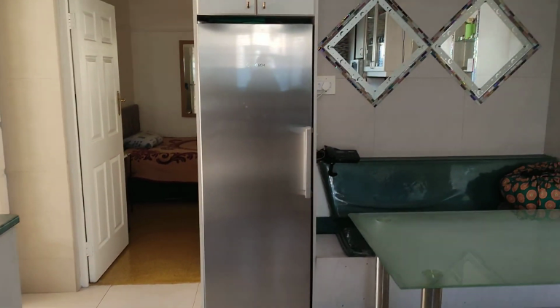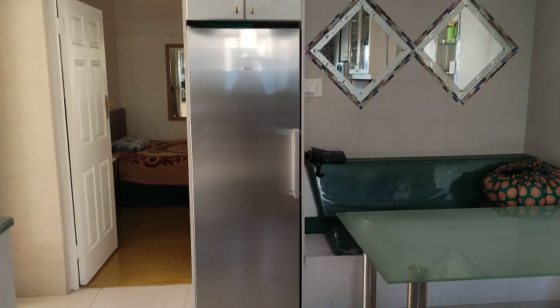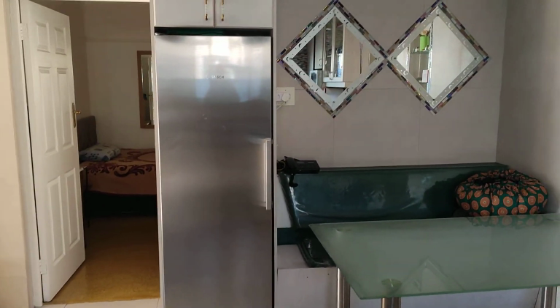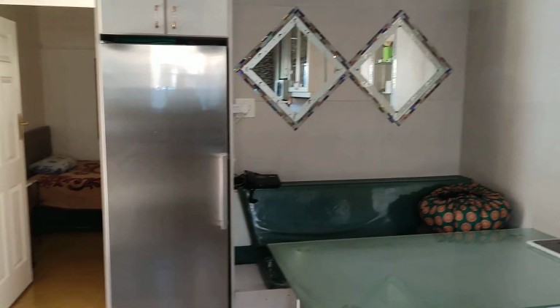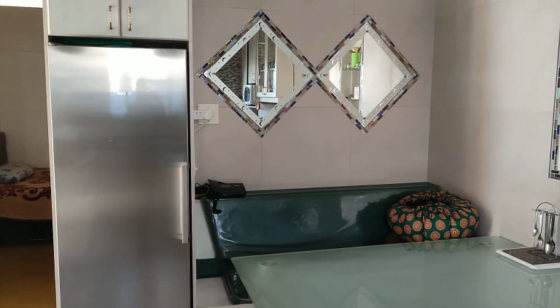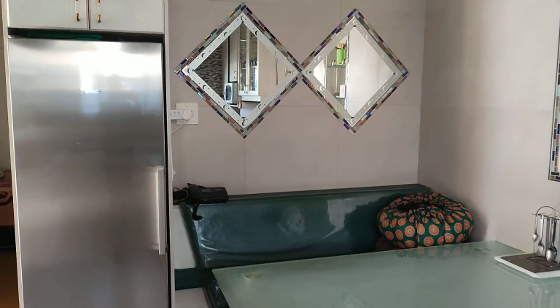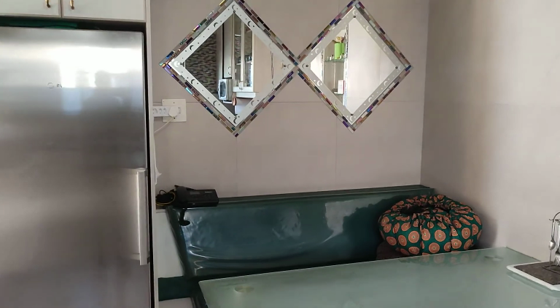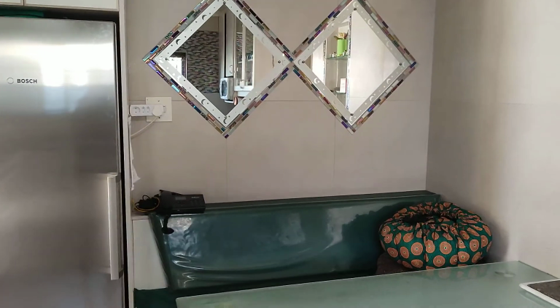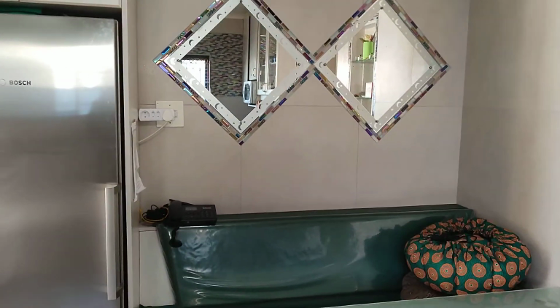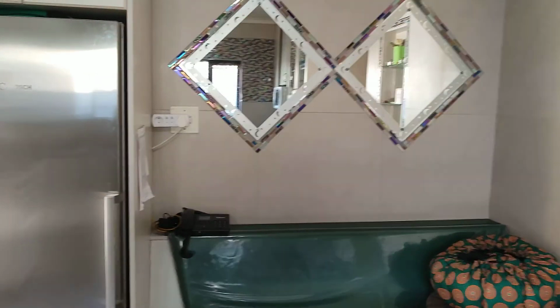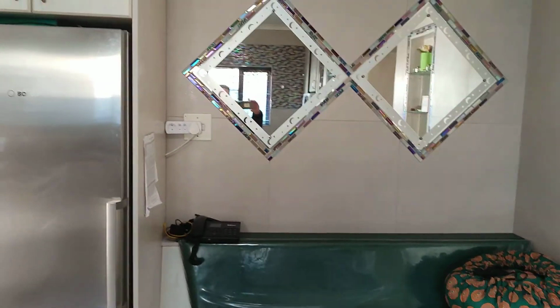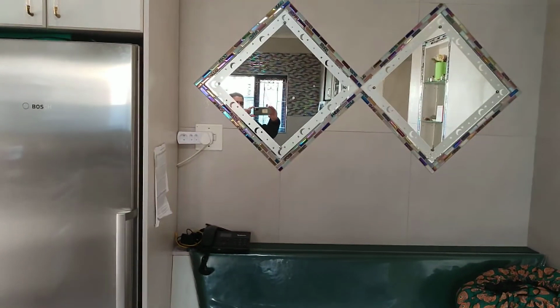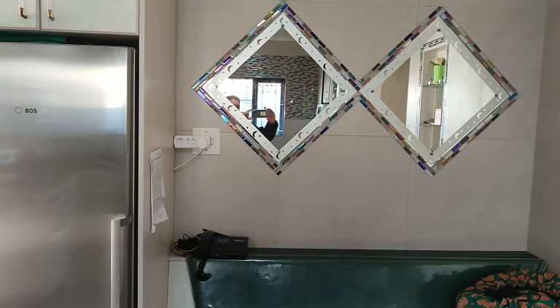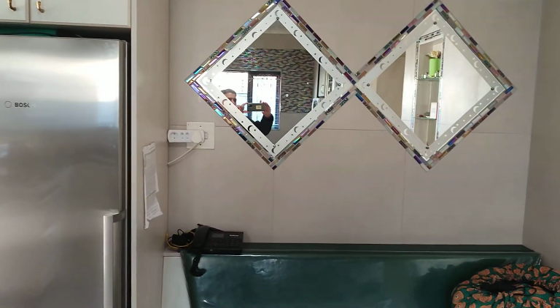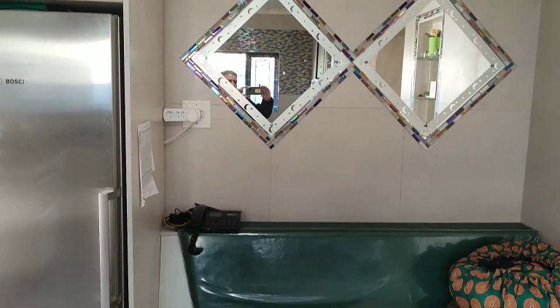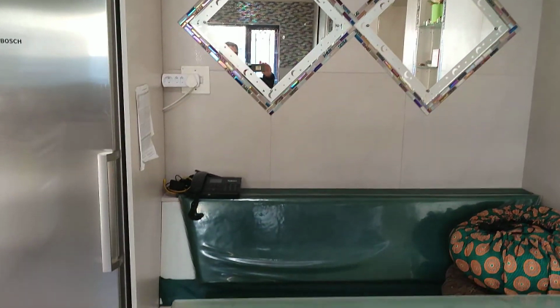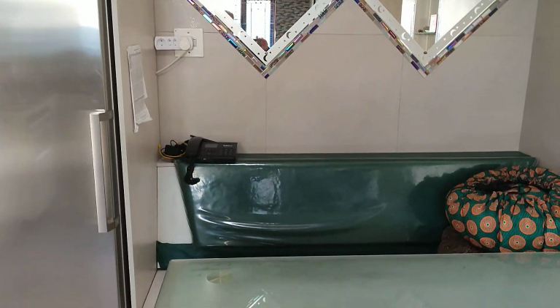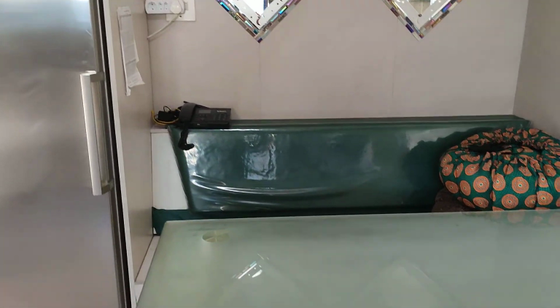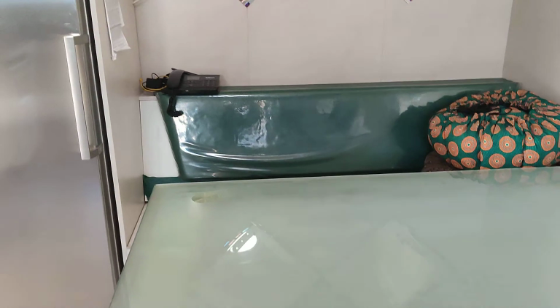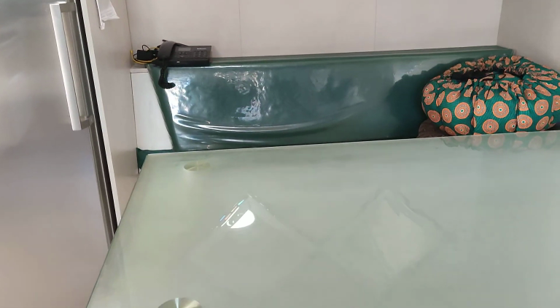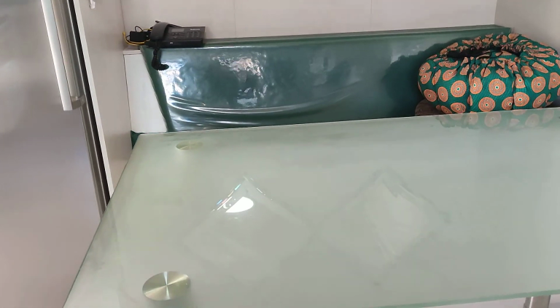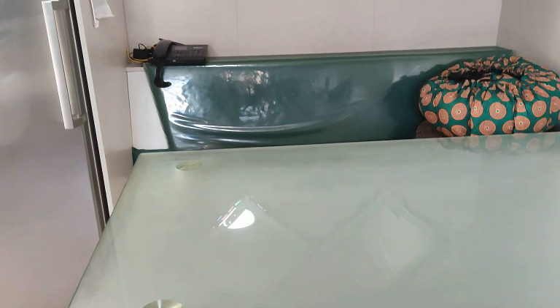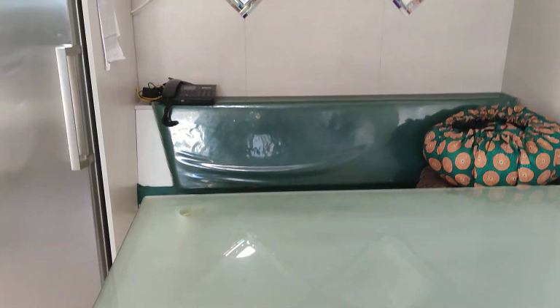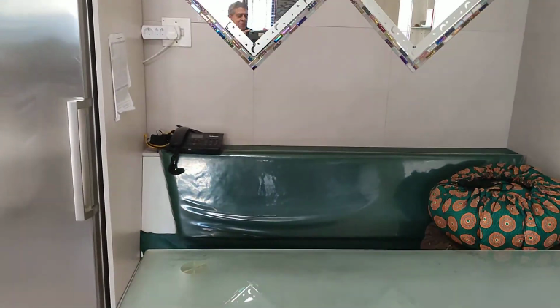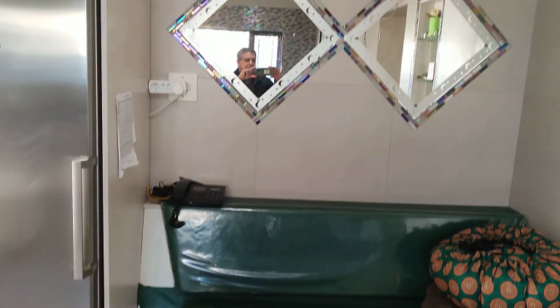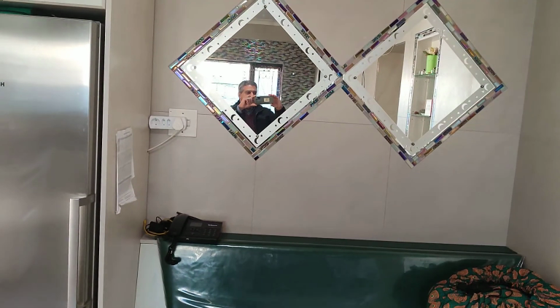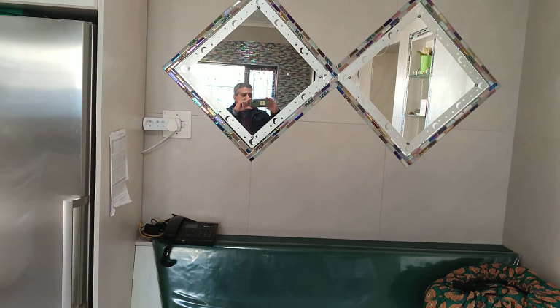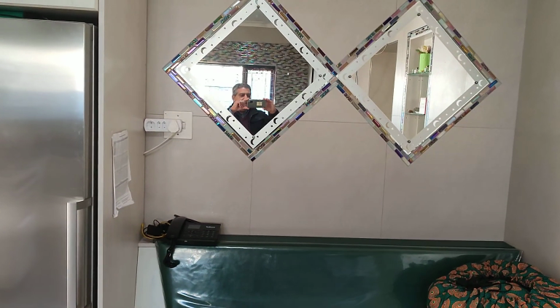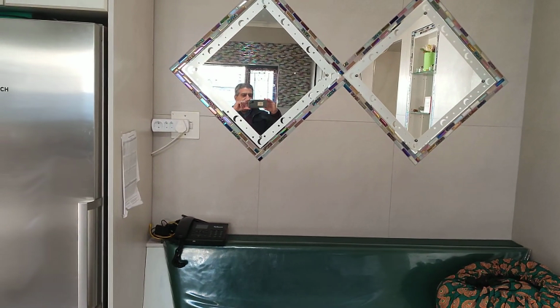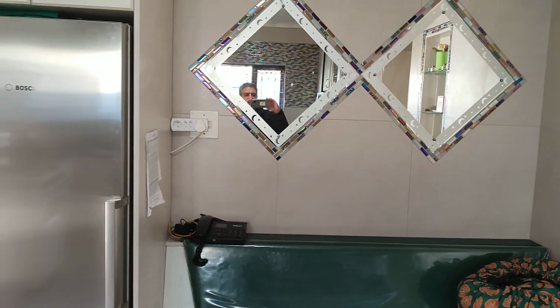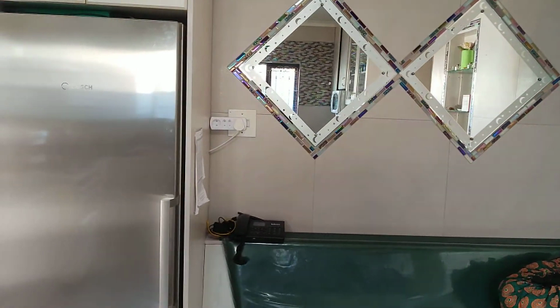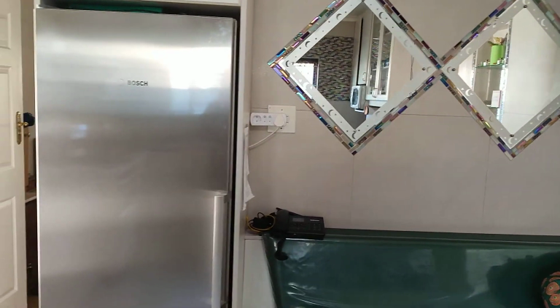Now I'm going to take you into — look at this feature here on the wall. Very nice for the family to enjoy their dinner or their meals.